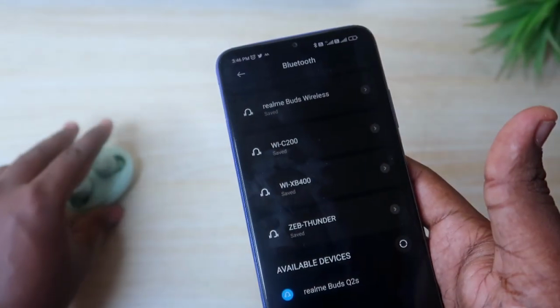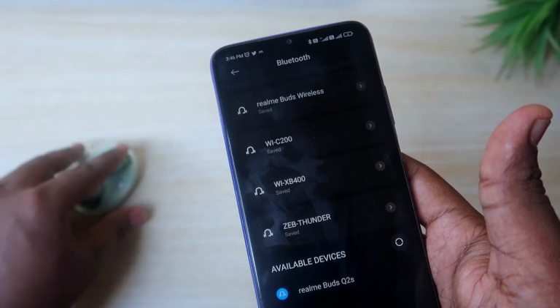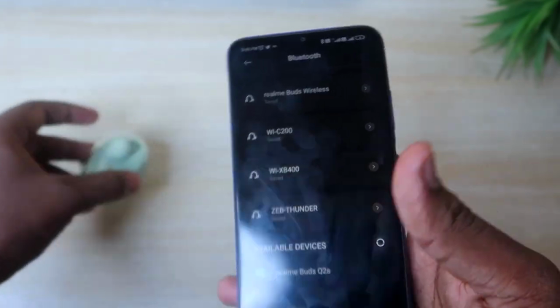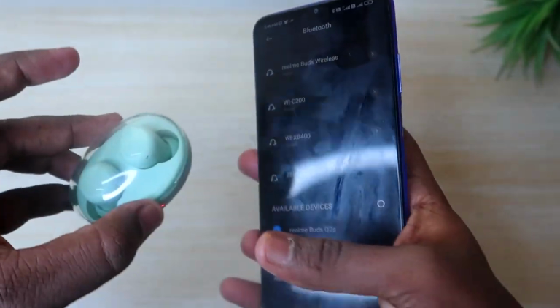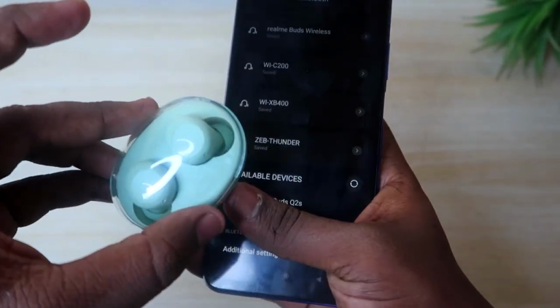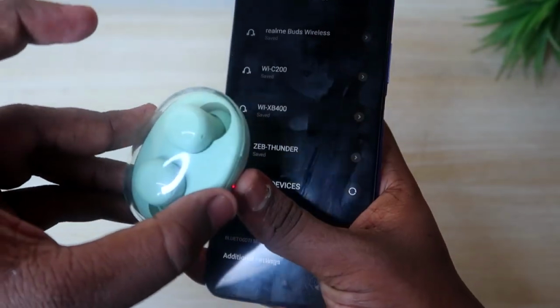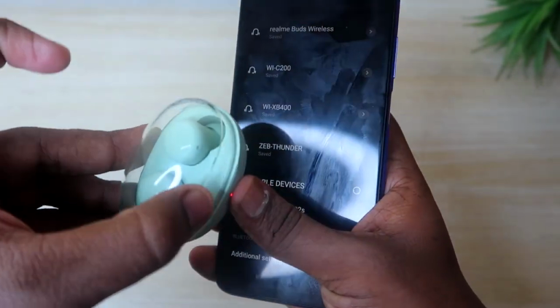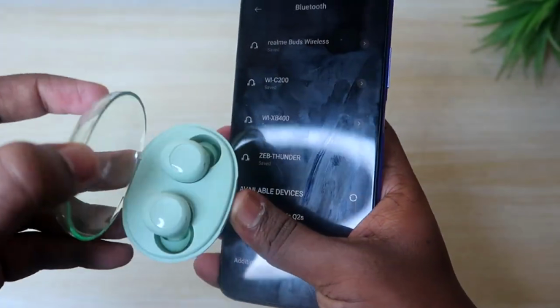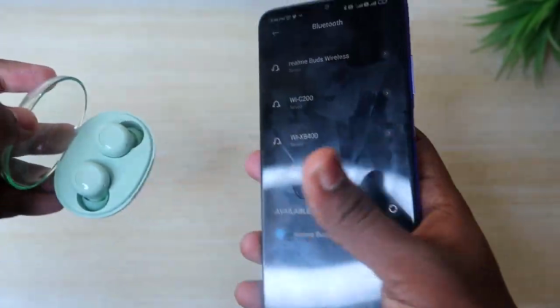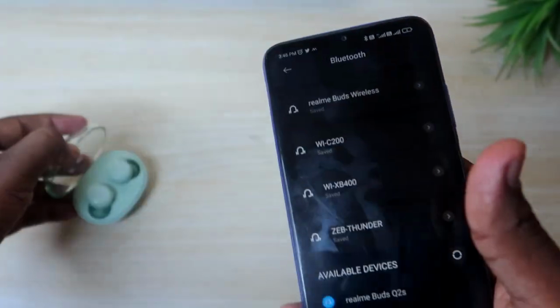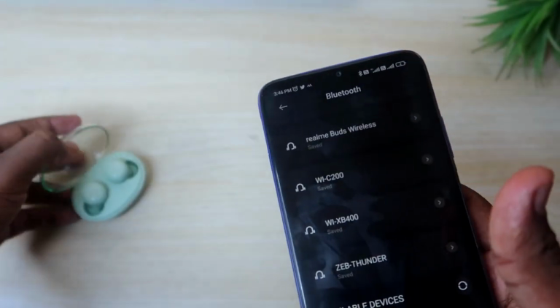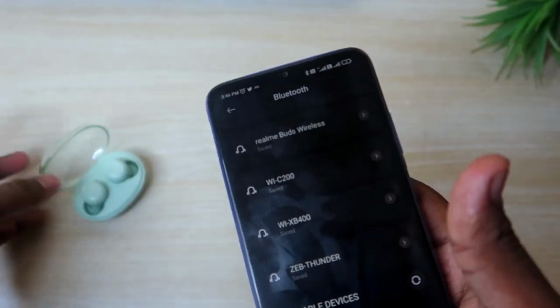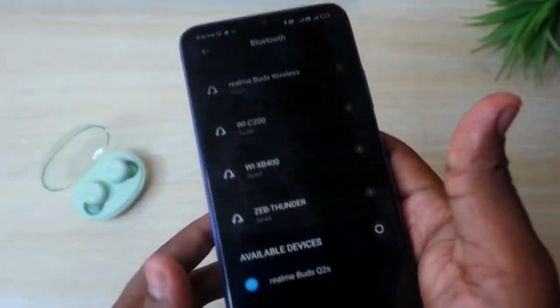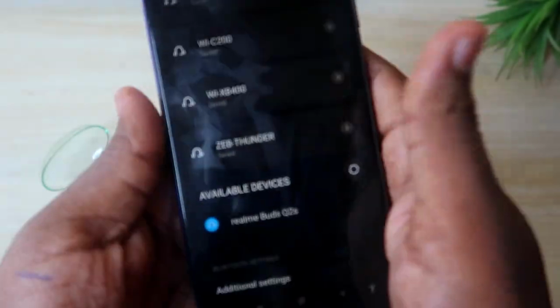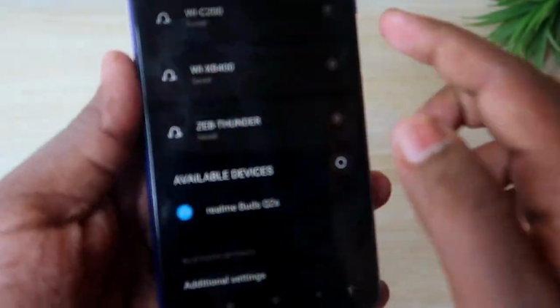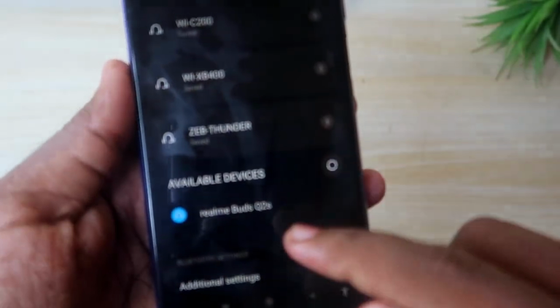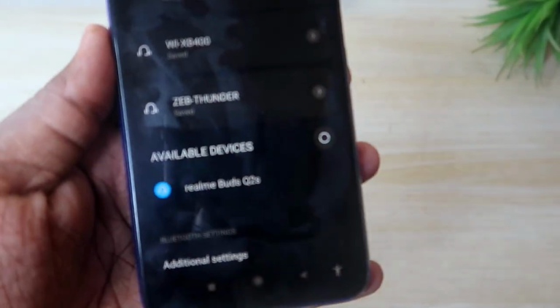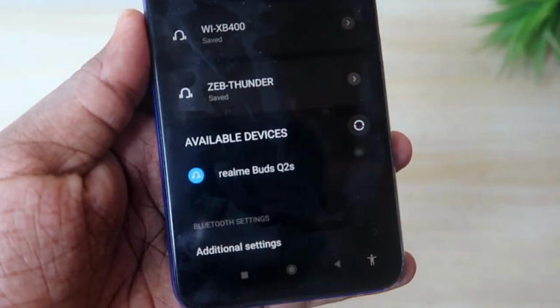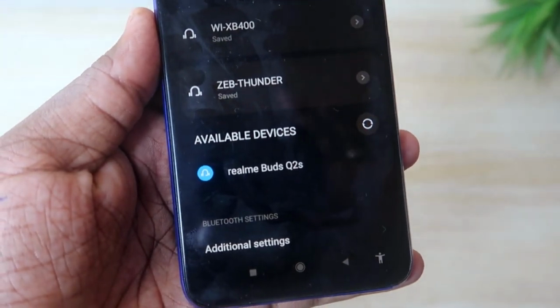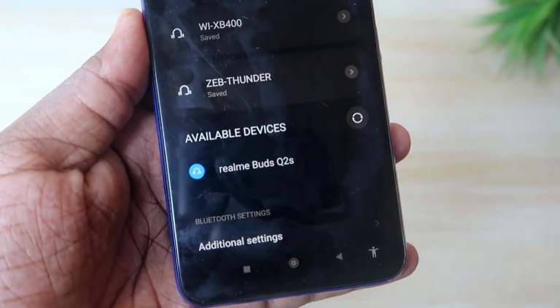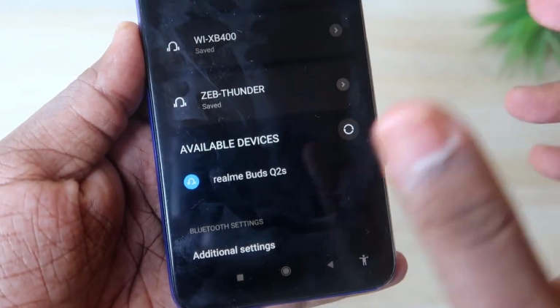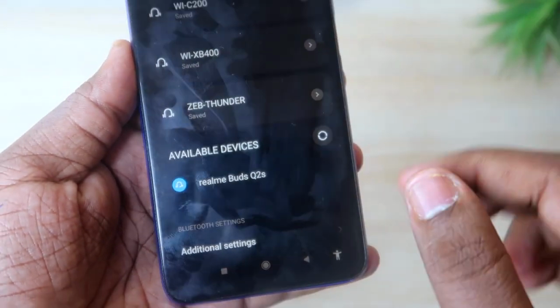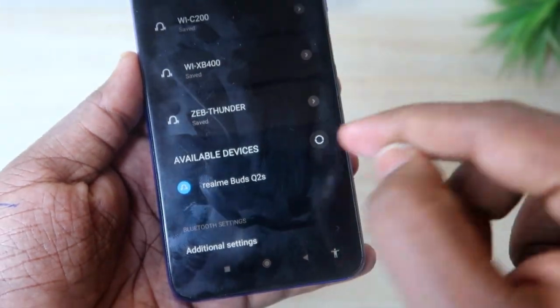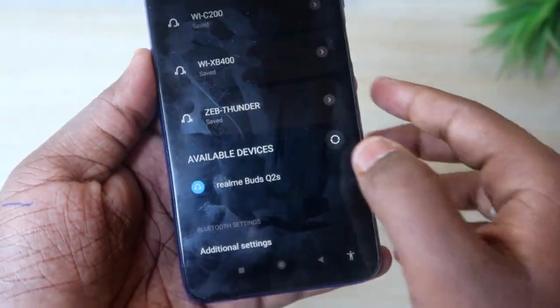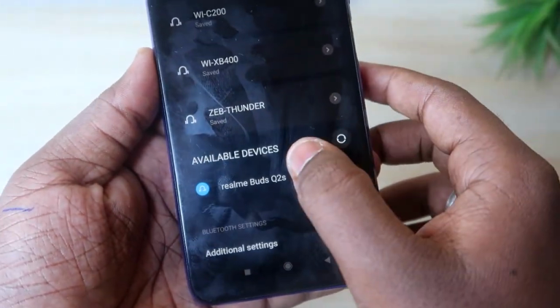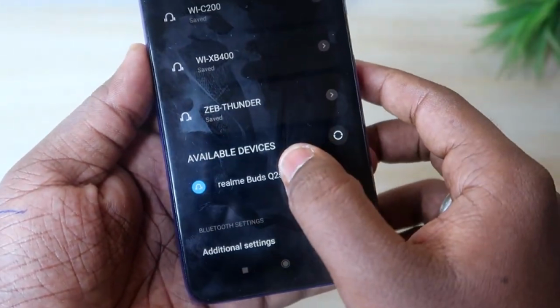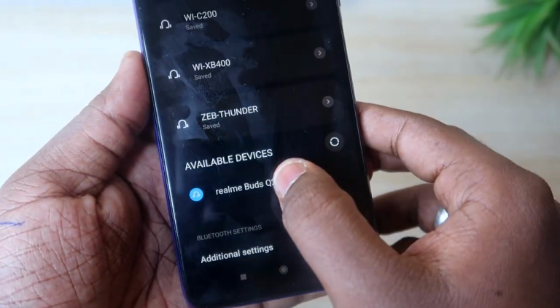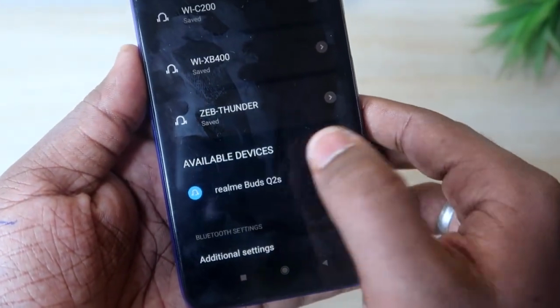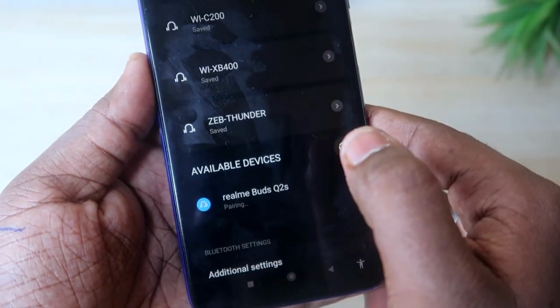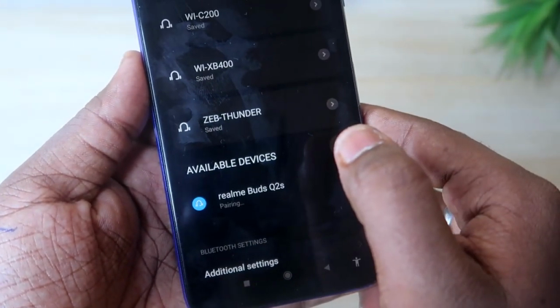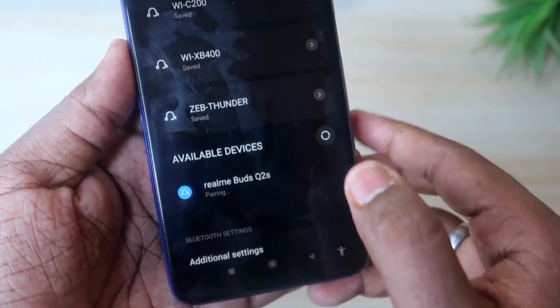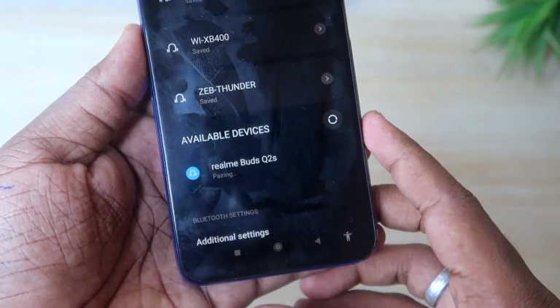After the reset is confirmed, close the door and then open it again. Now turn on the earbuds. If you have an available device, use your smartphone. Just click on pair to reconnect.